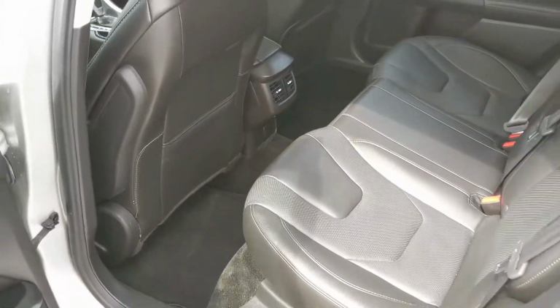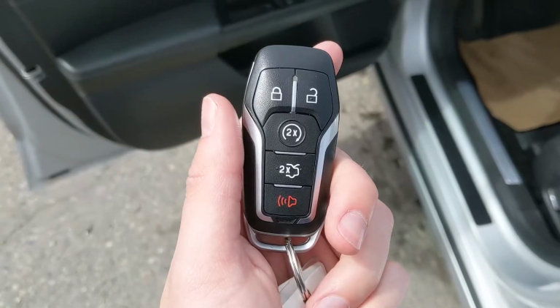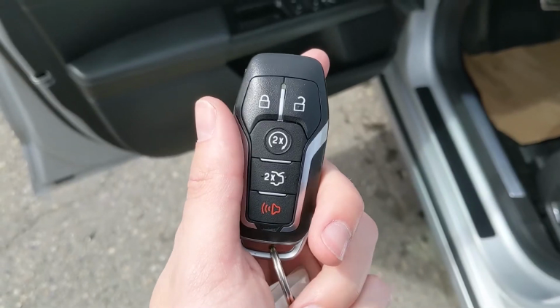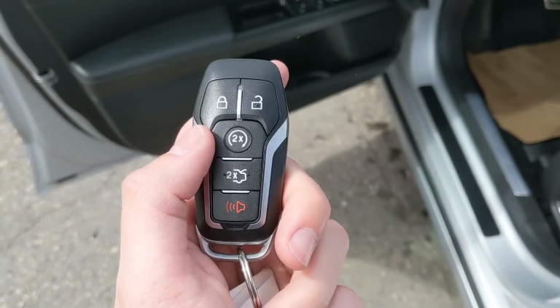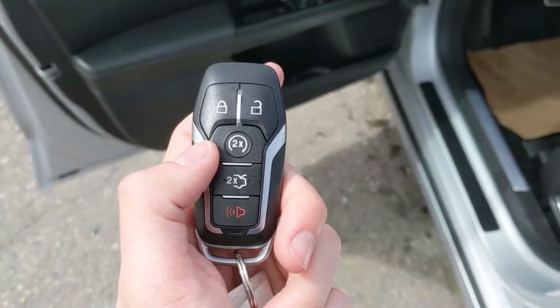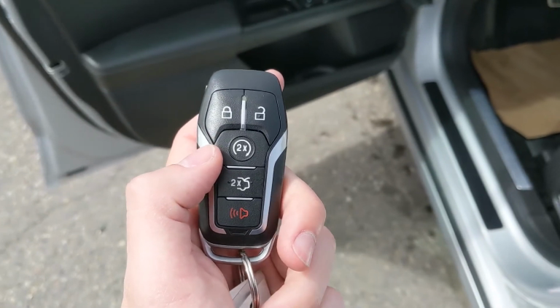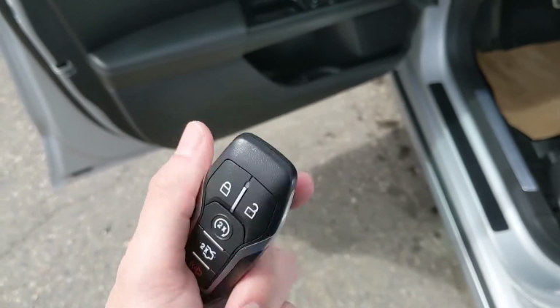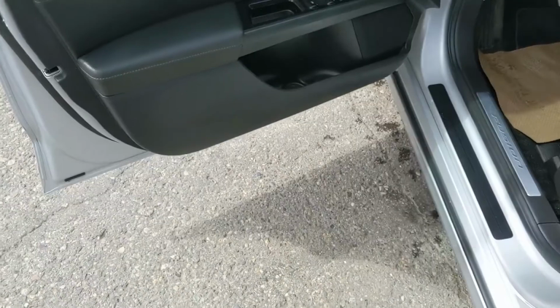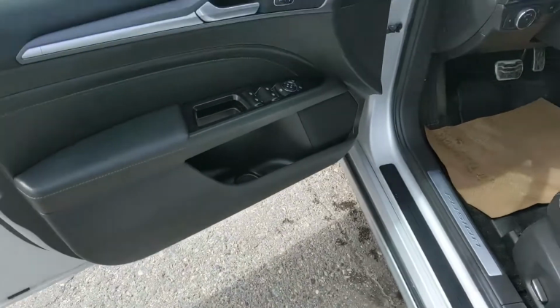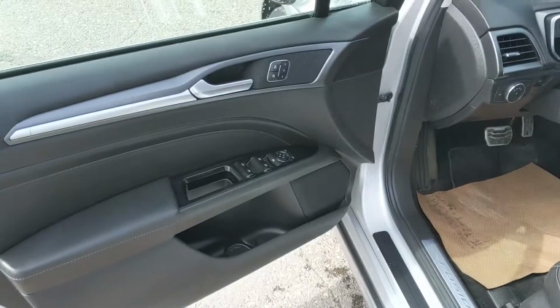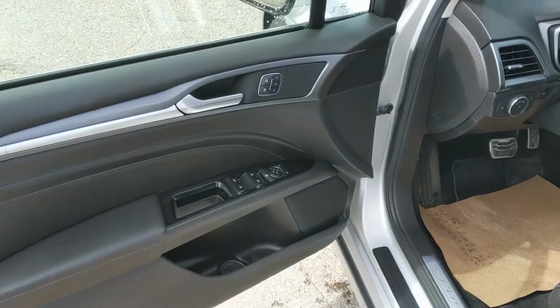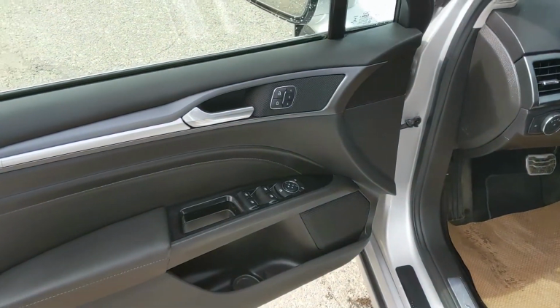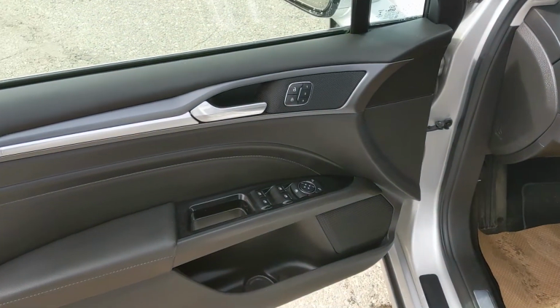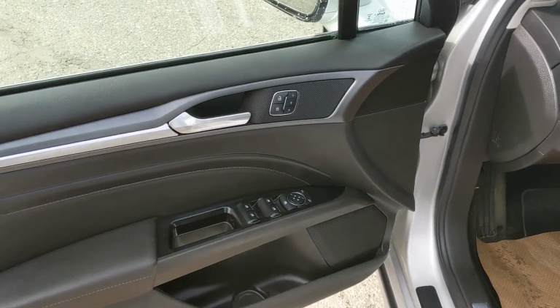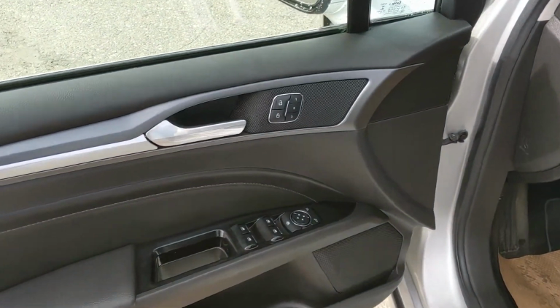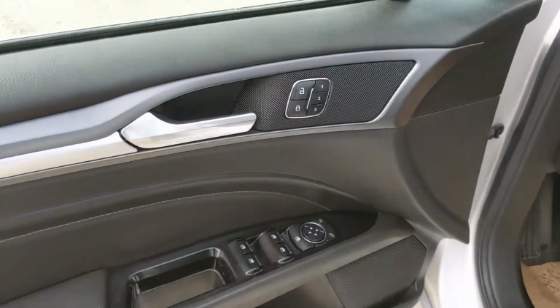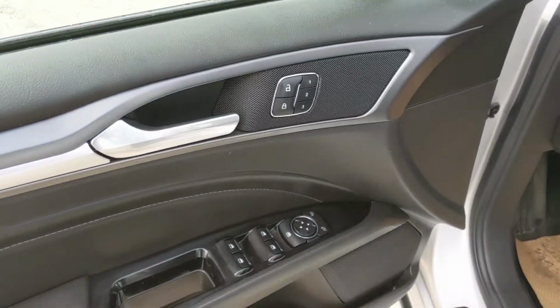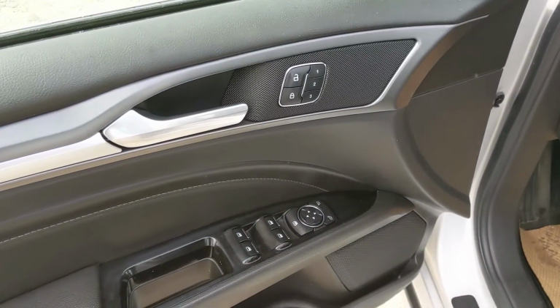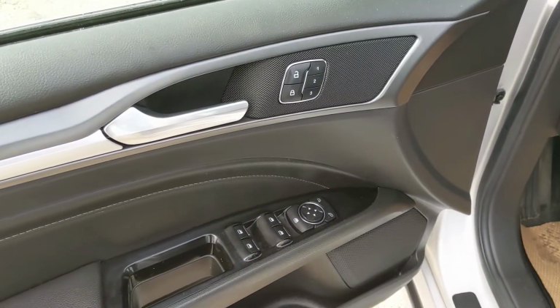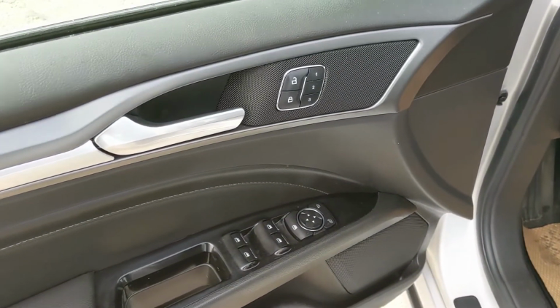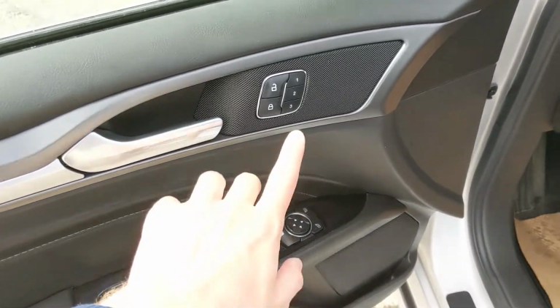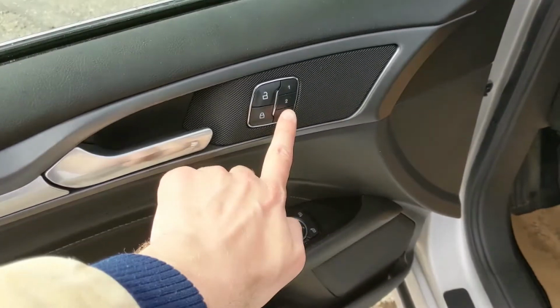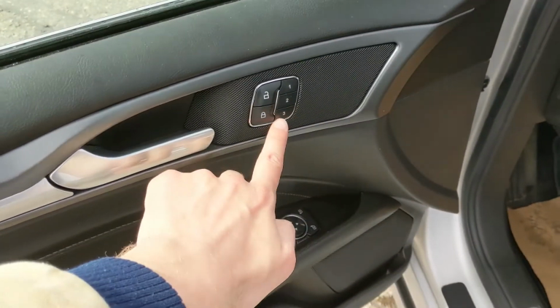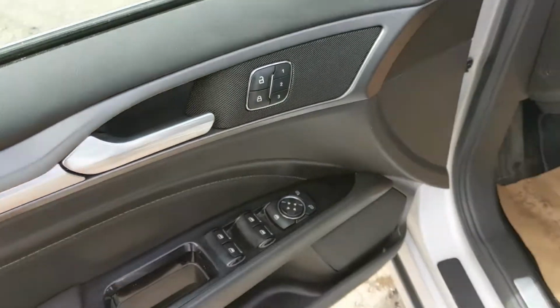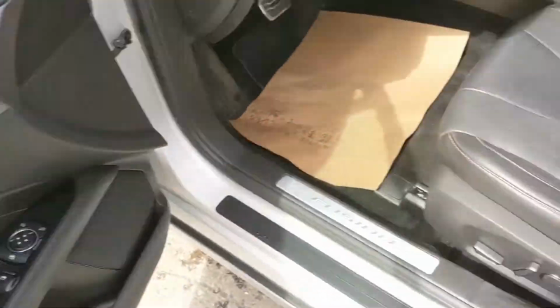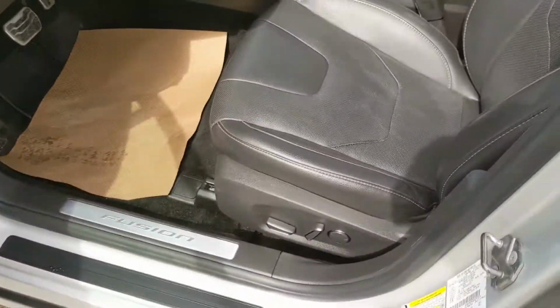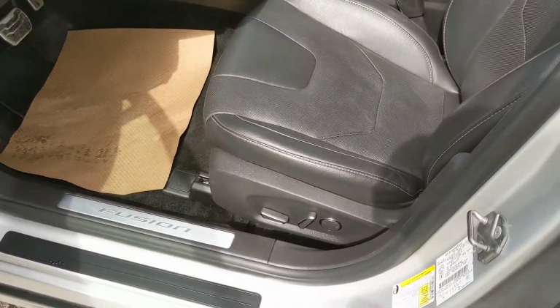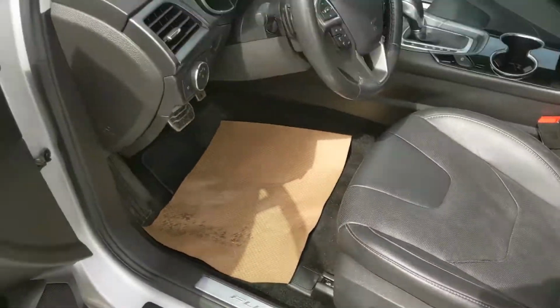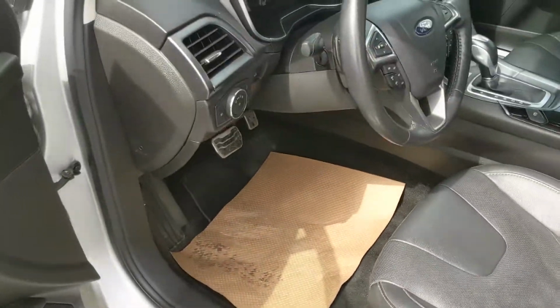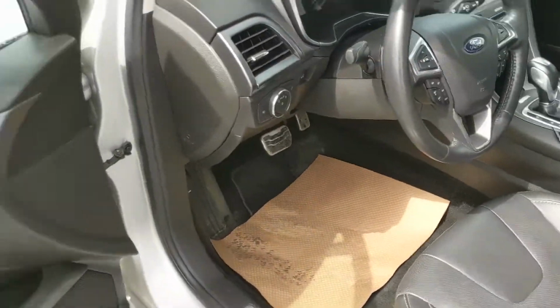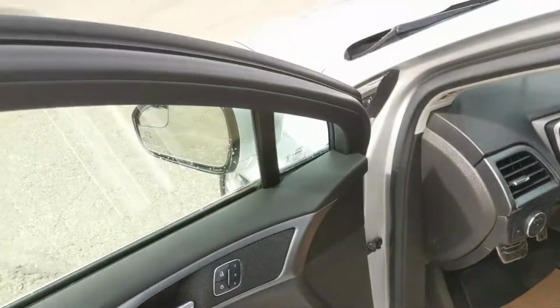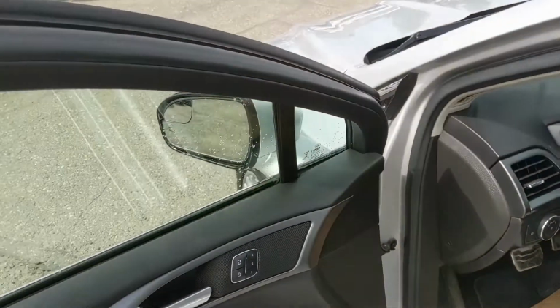This vehicle also has a remote start installed, so no need to go outside on those cold mornings to warm up your vehicle. Looking in, you have power windows, power mirrors, and power locks, as well as three memory buttons for your power adjustable driver's seat, pedals, and mirrors.